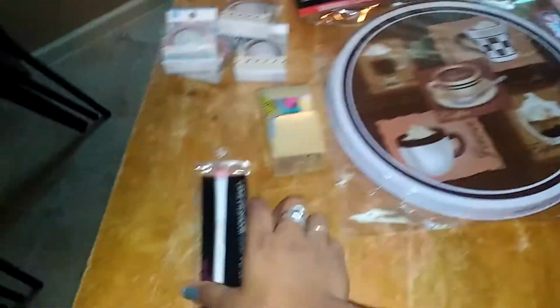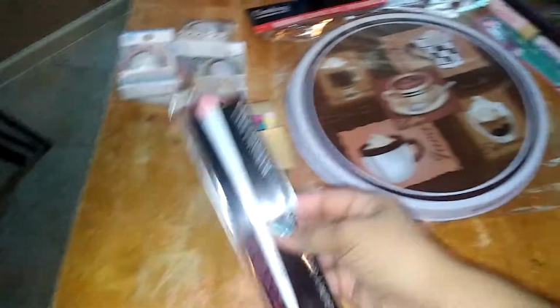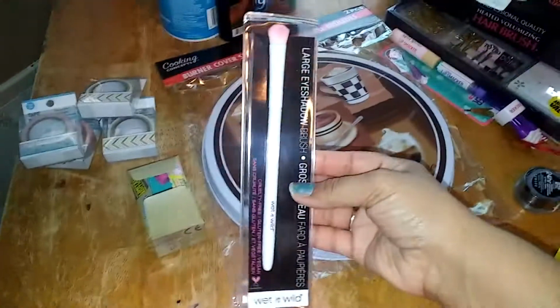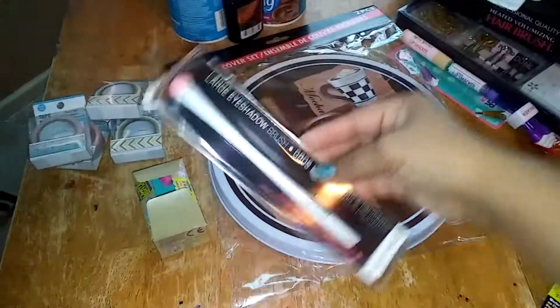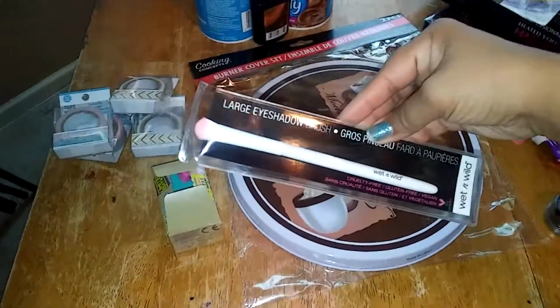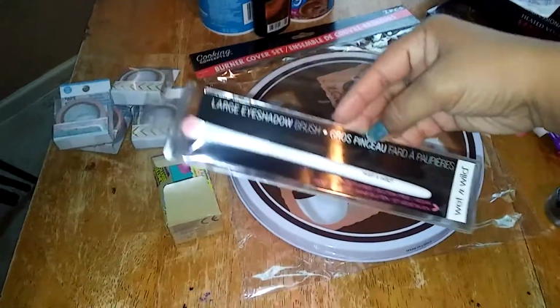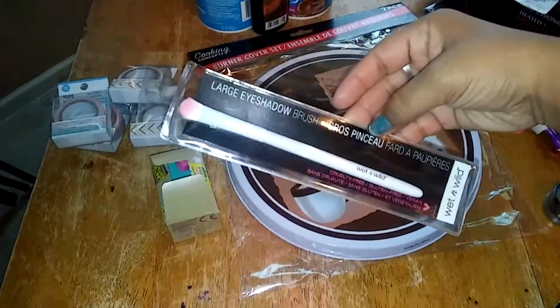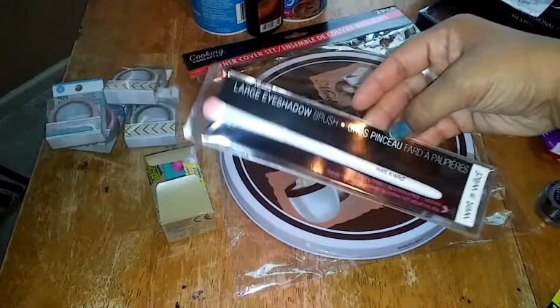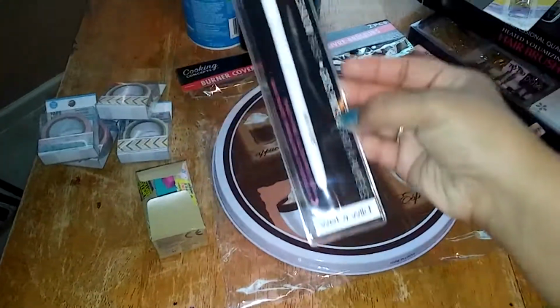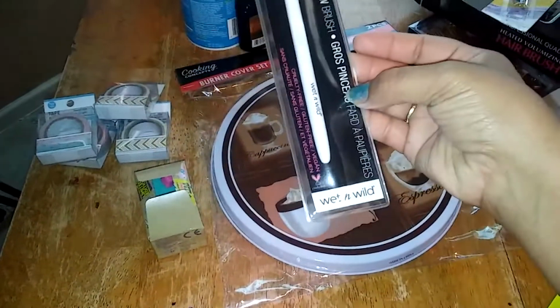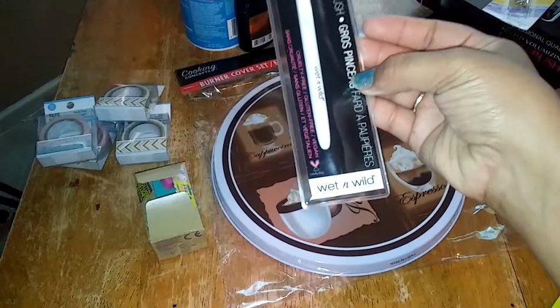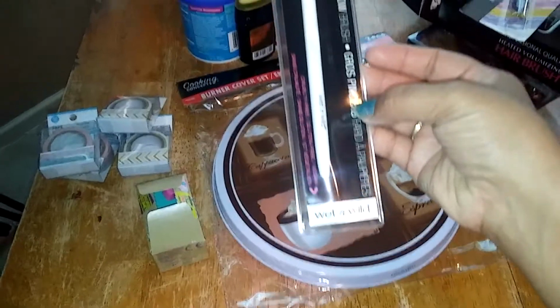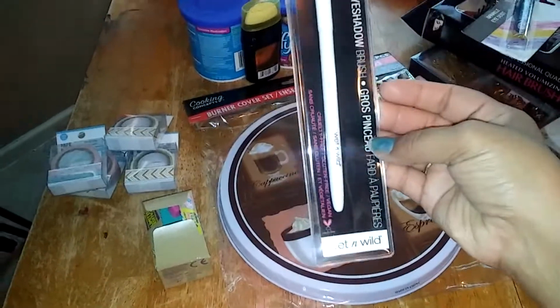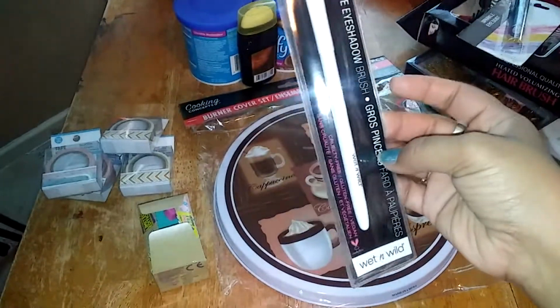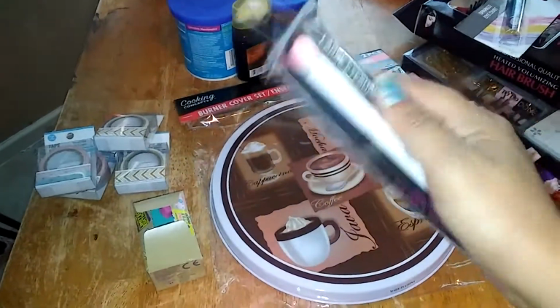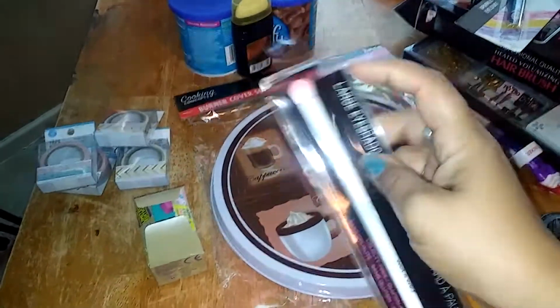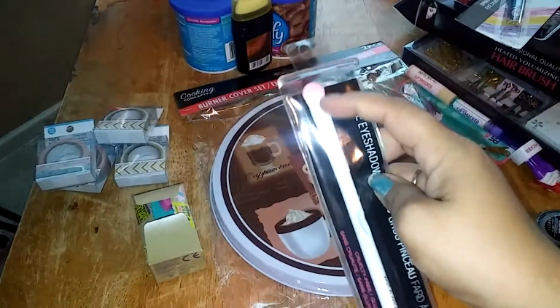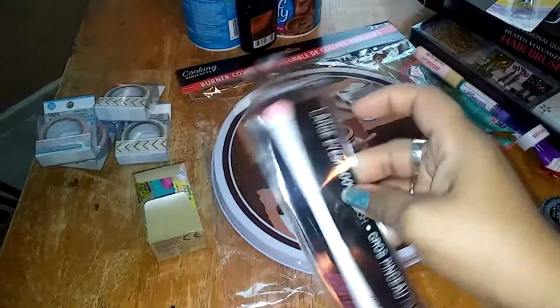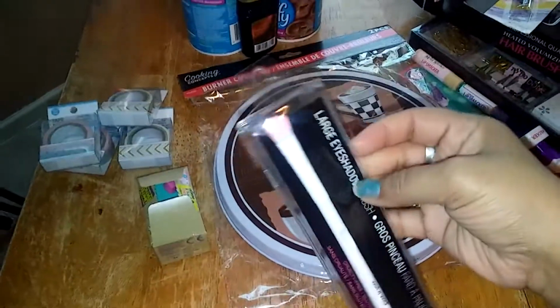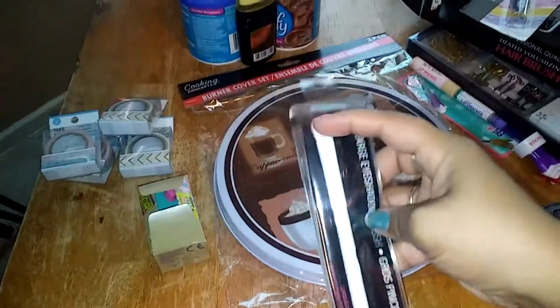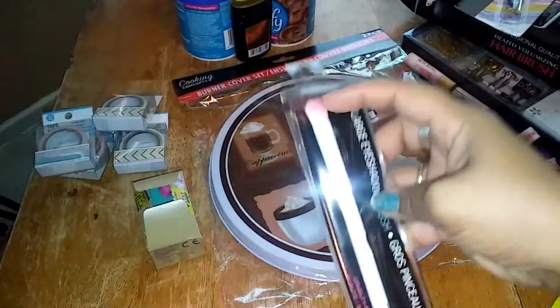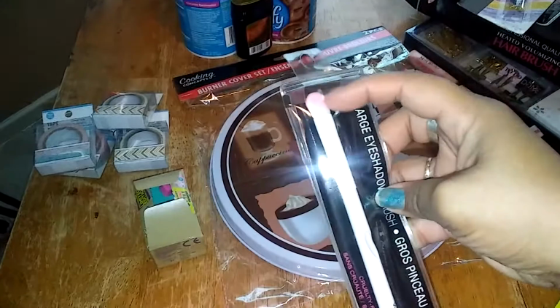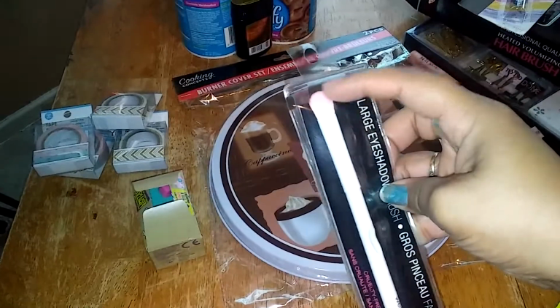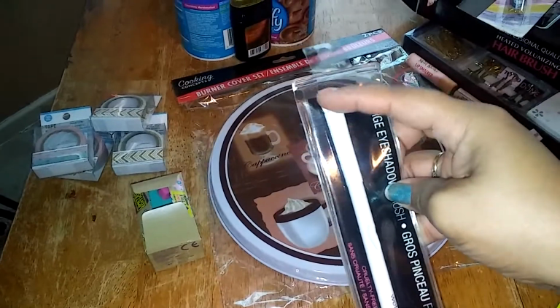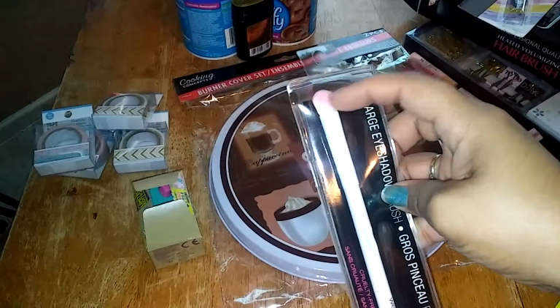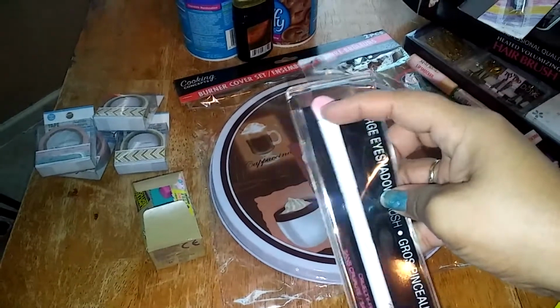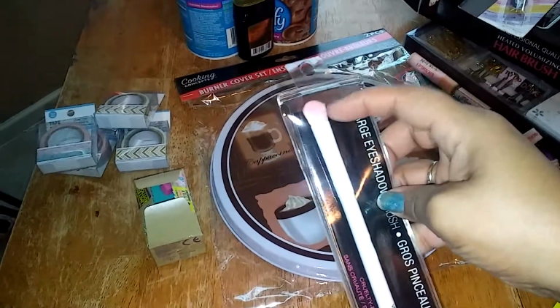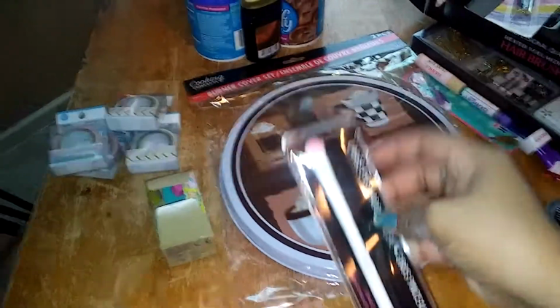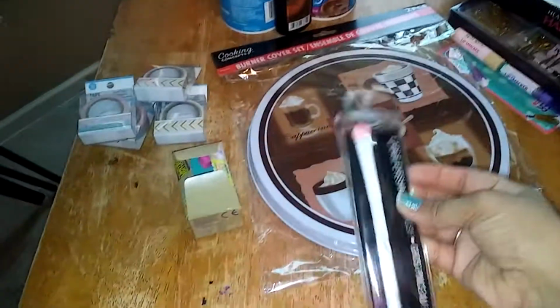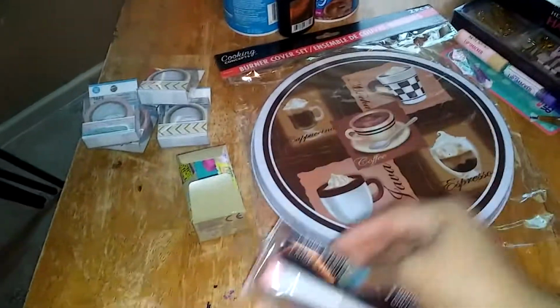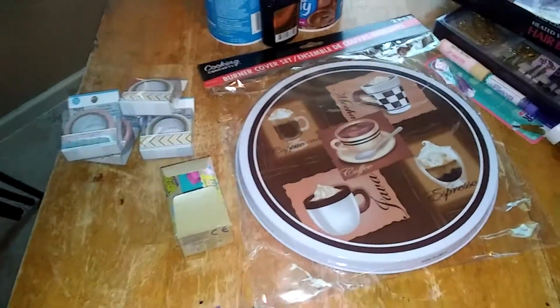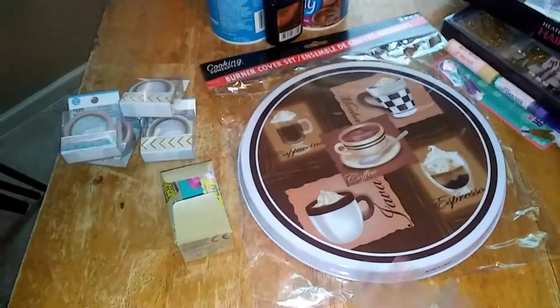And then I also got this large eyeshadow, and this is from Wet n Wild. I don't think I got this one before. This one's just a larger one where you can pack it on instead of just the flat one. I can't remember the name of it, but yeah.